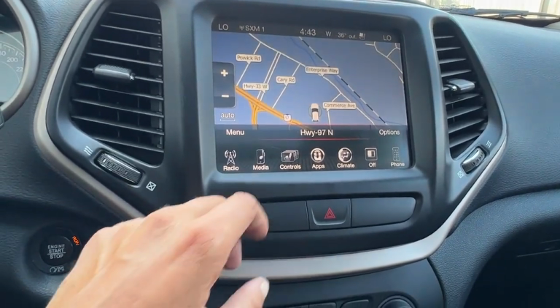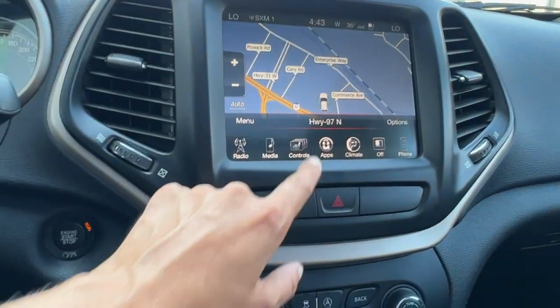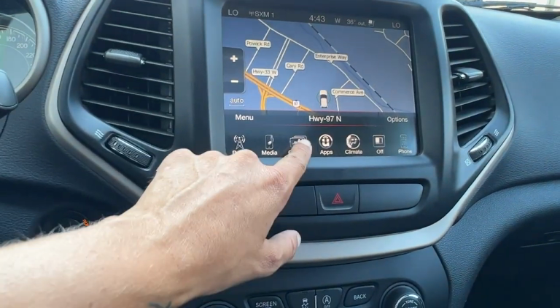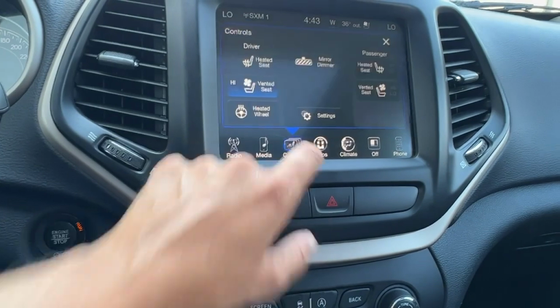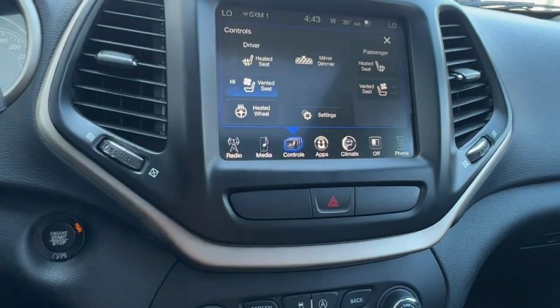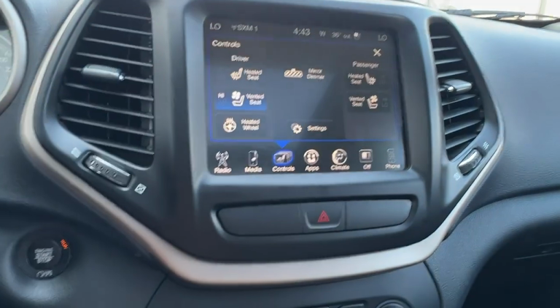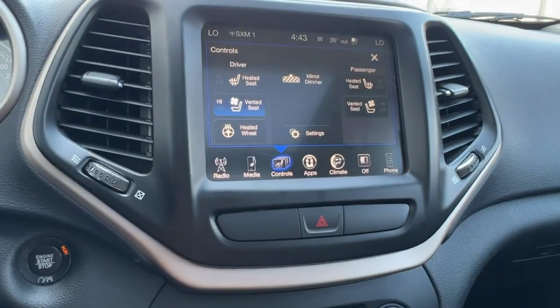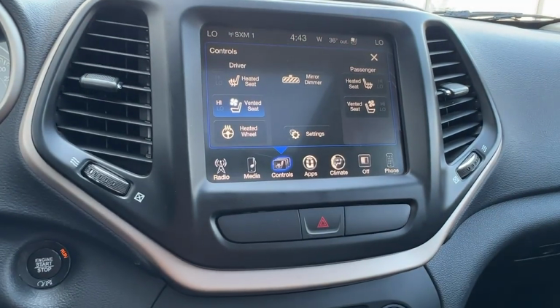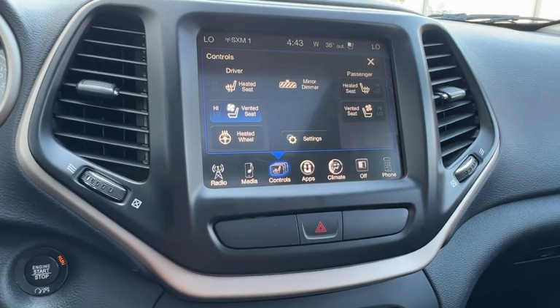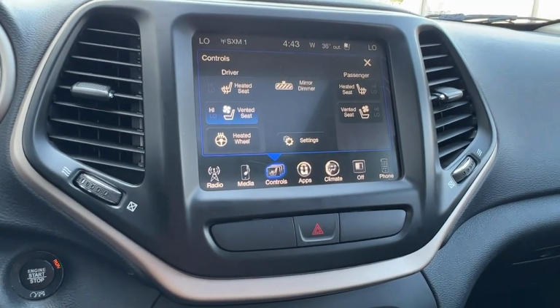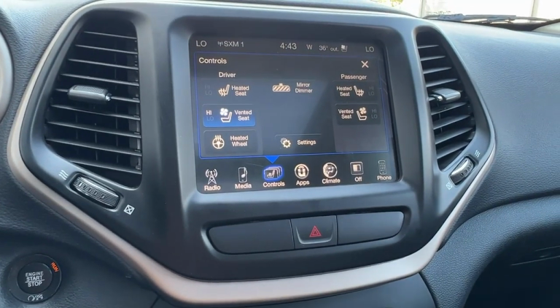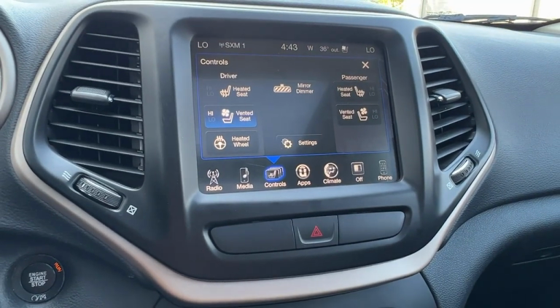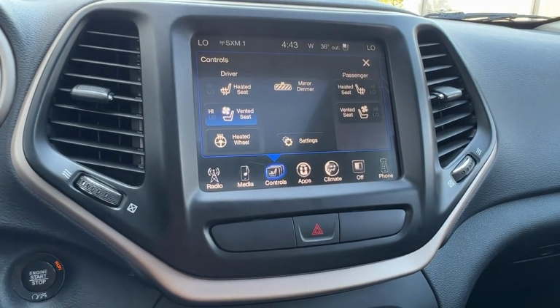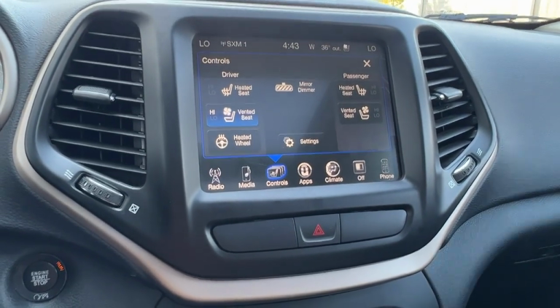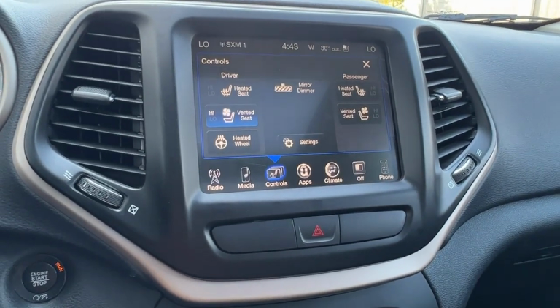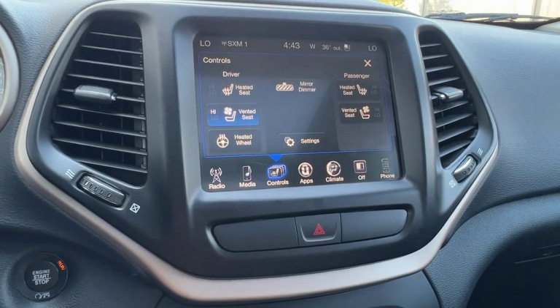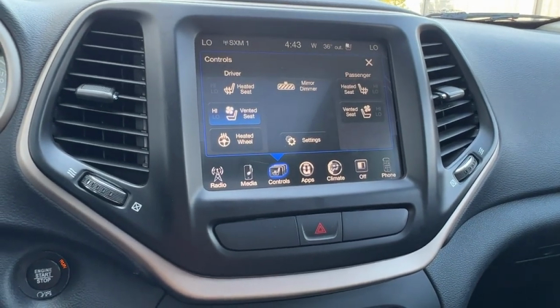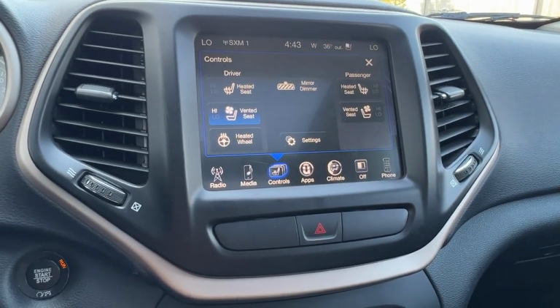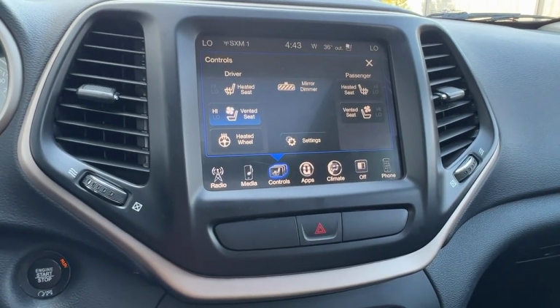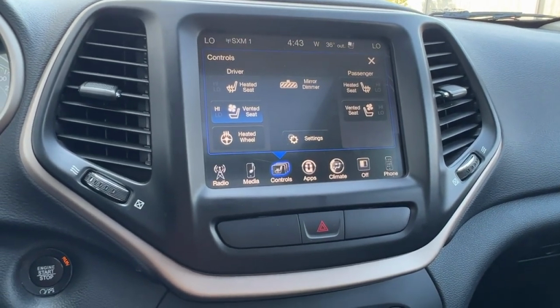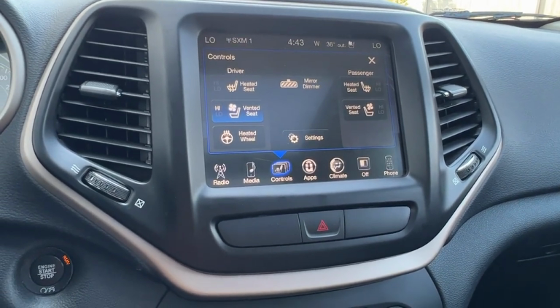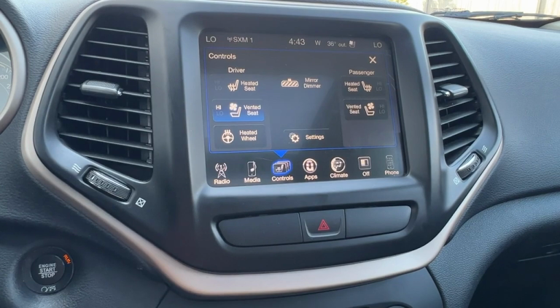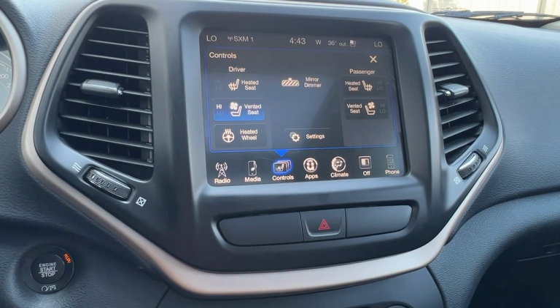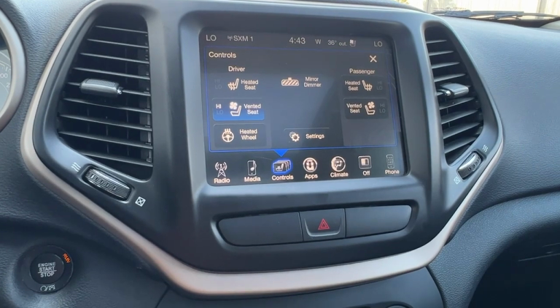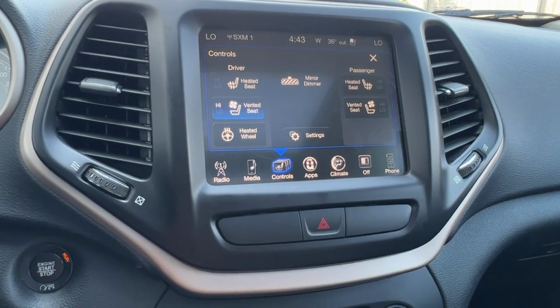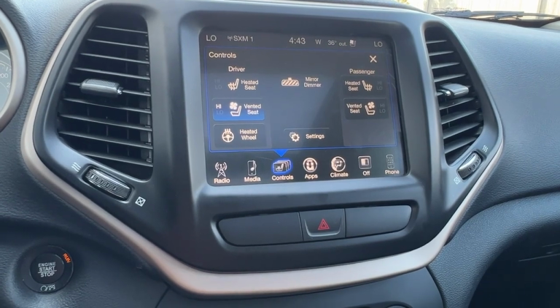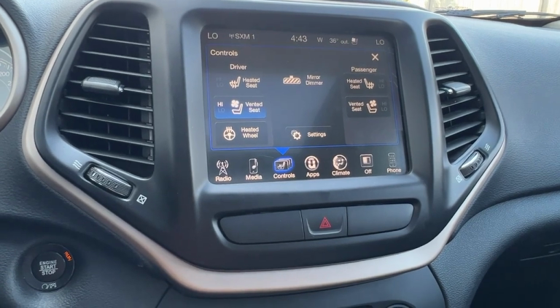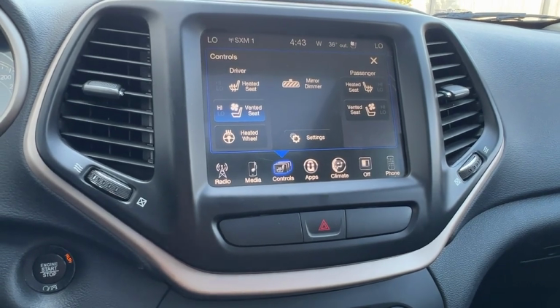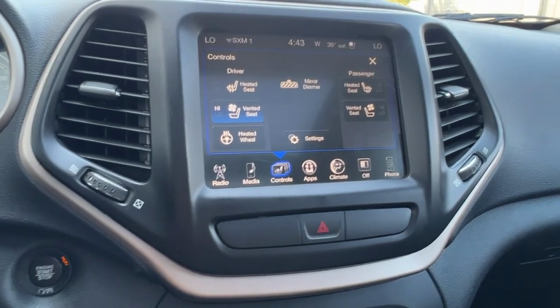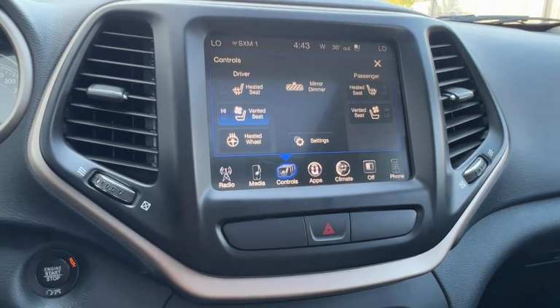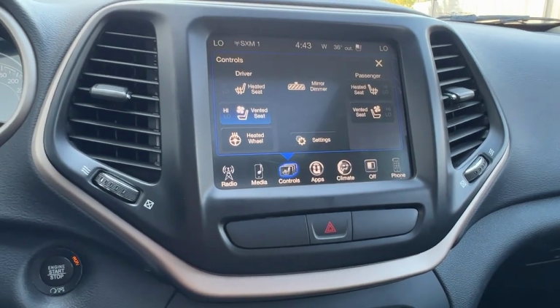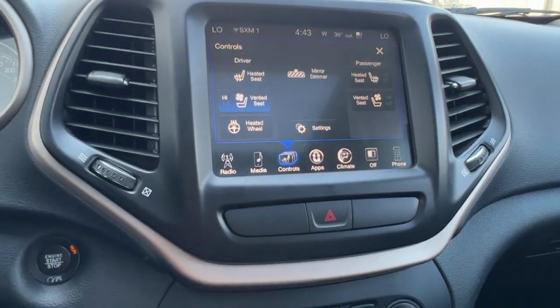If we hit the controls there, you can access all your climate control, such as your heated and cooled front seats, your heated steering wheel, and a whole bunch of other settings.